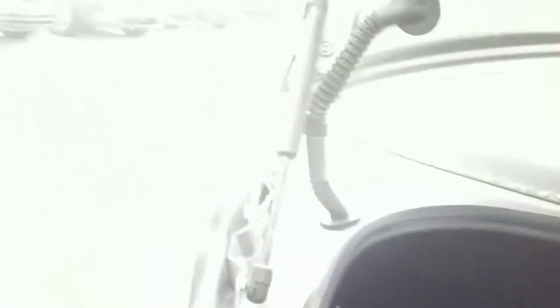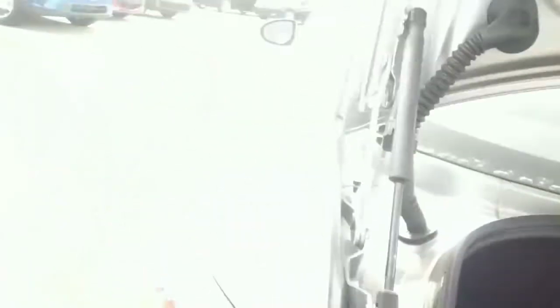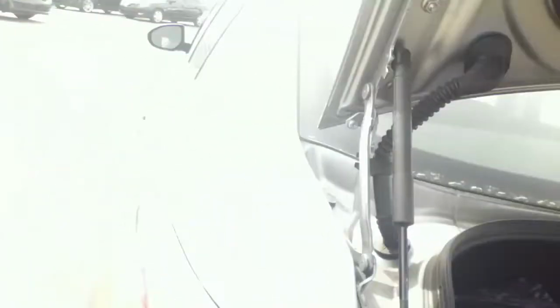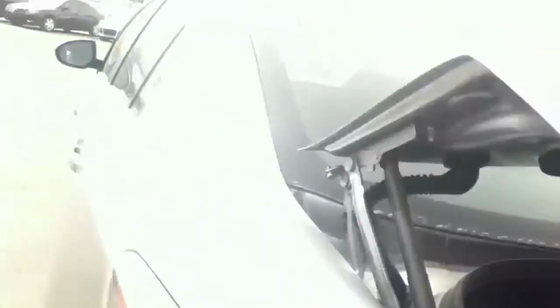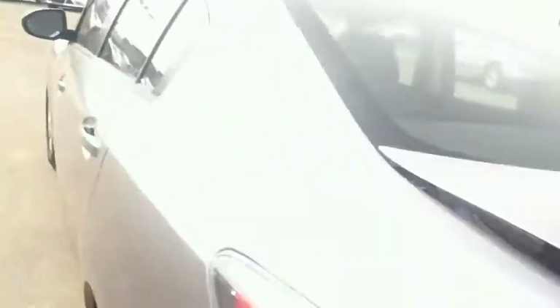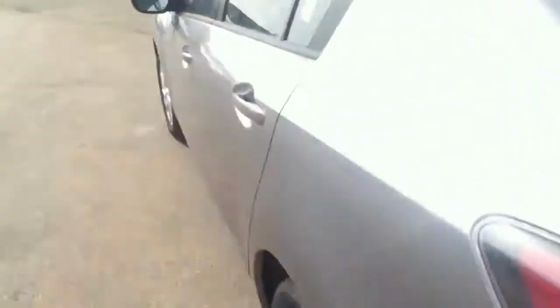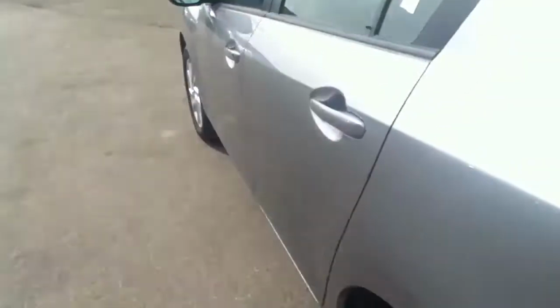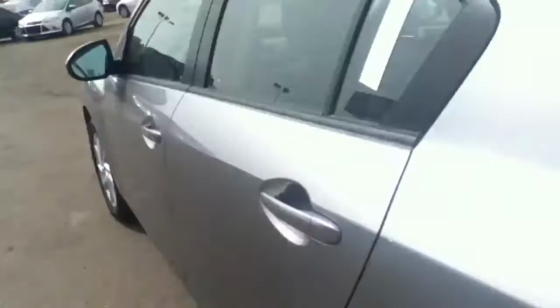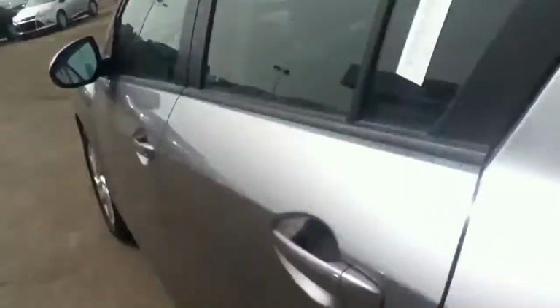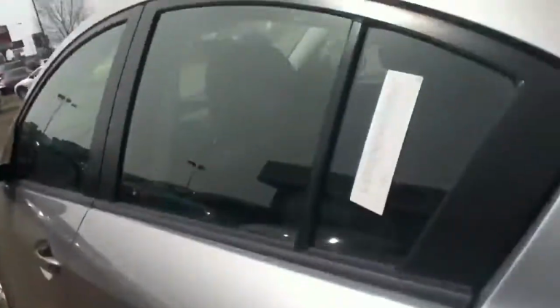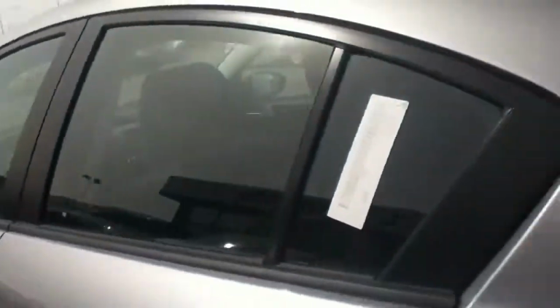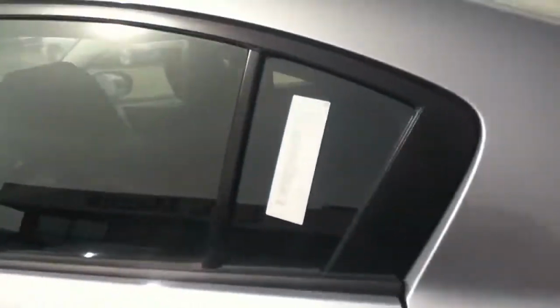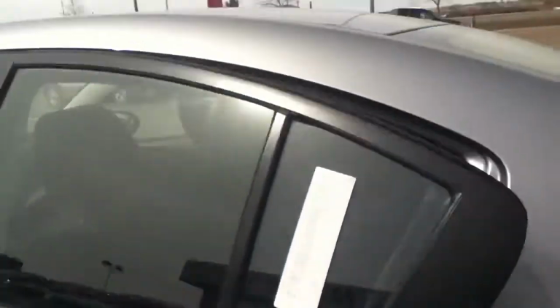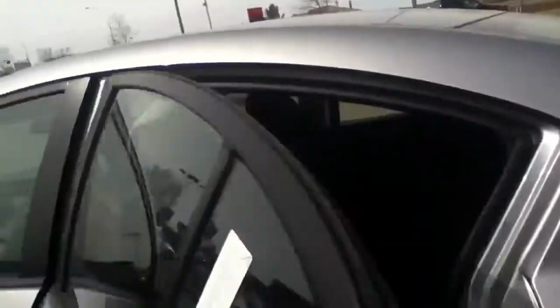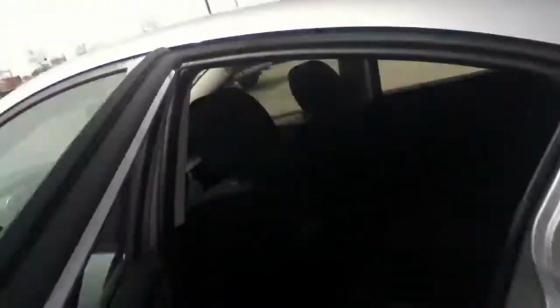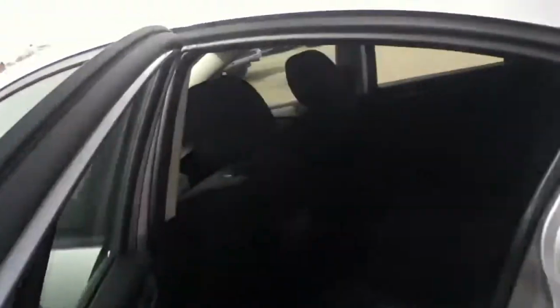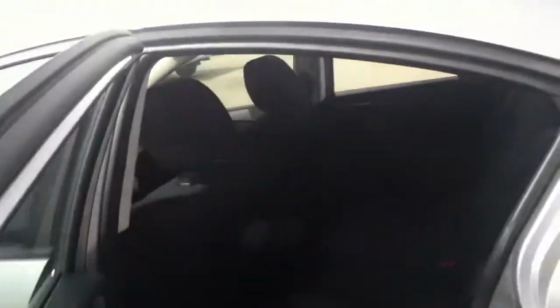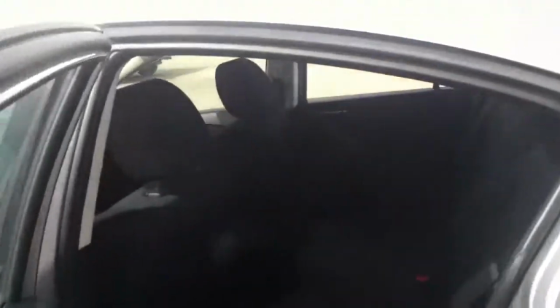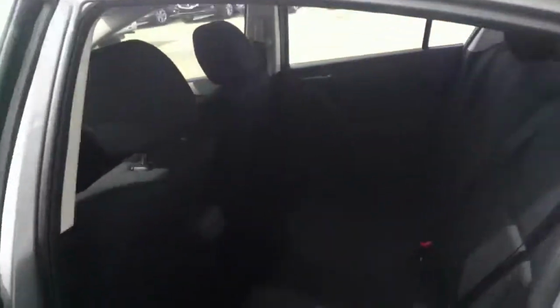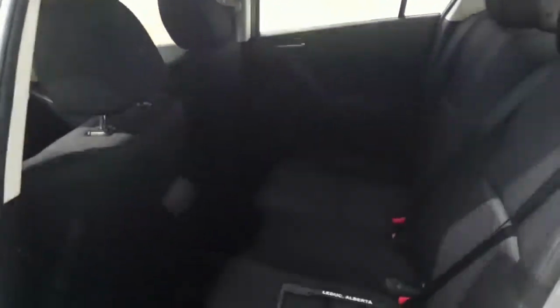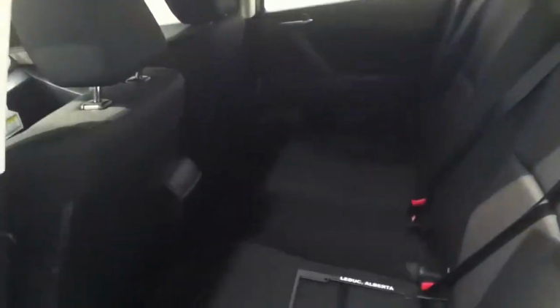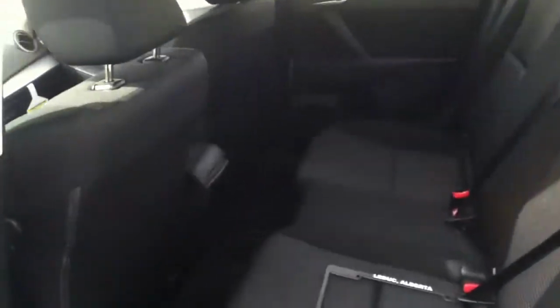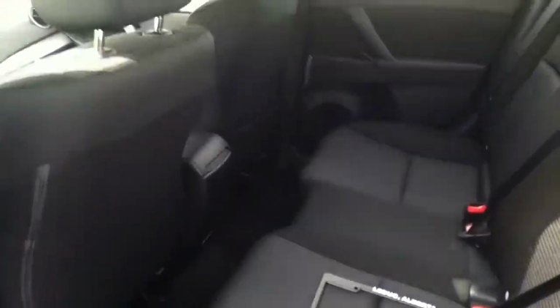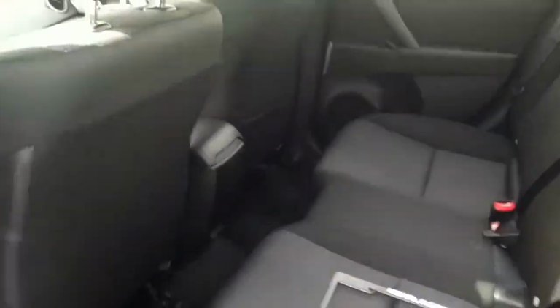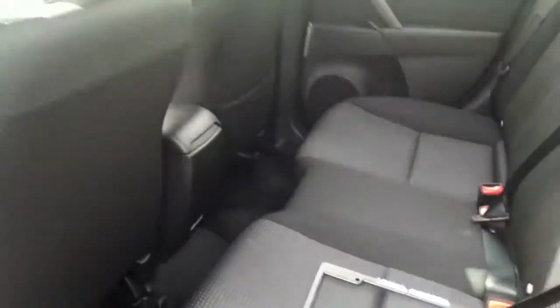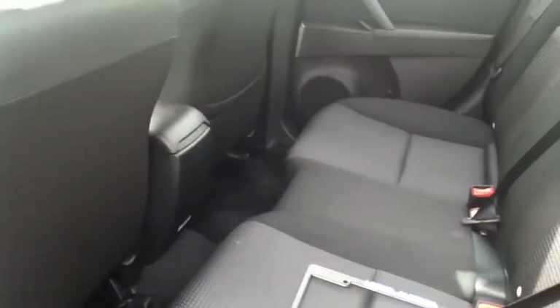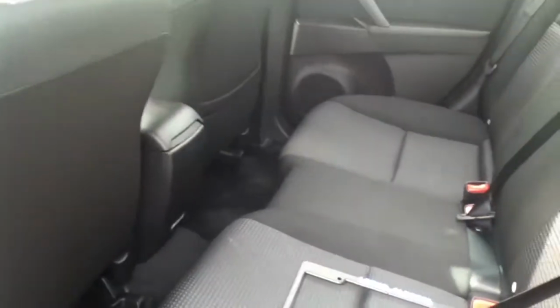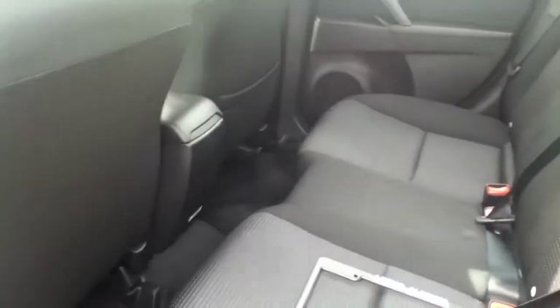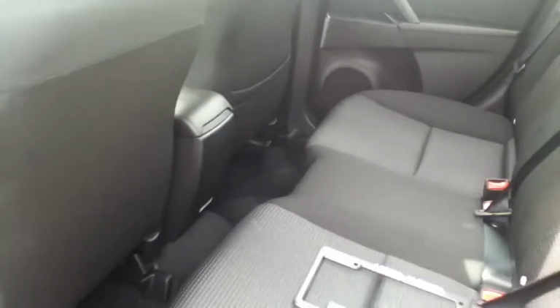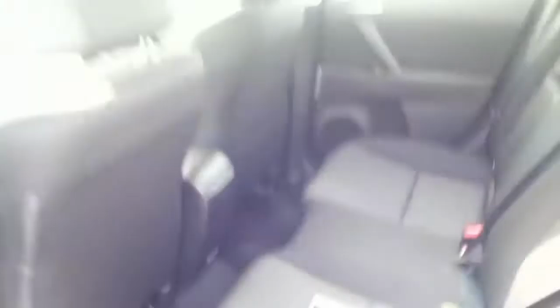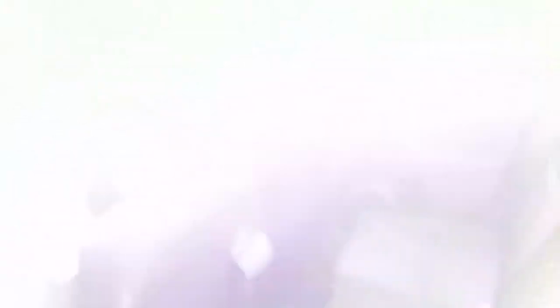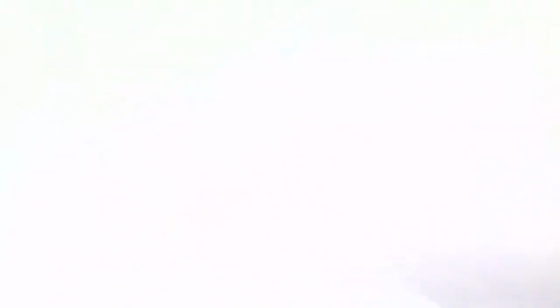Now when you come around to the back here, you can see there is plenty of legroom for your passengers. Really nice comfortable cloth seats as well.